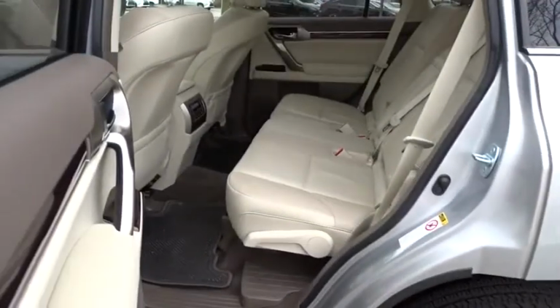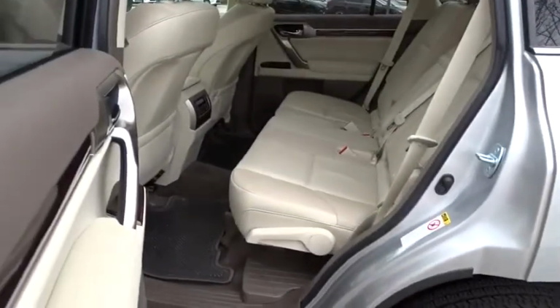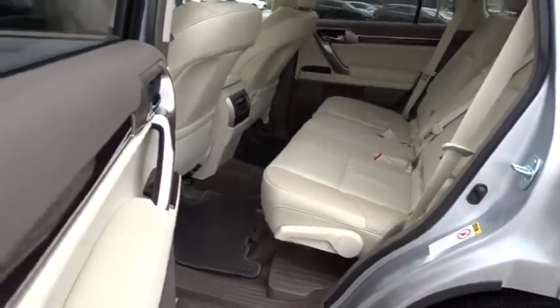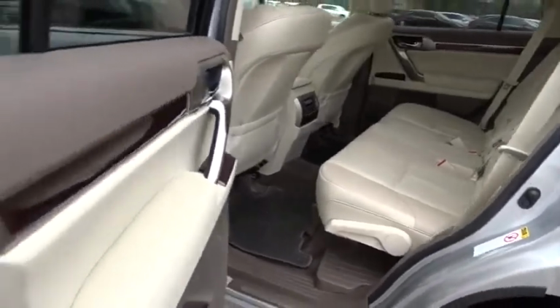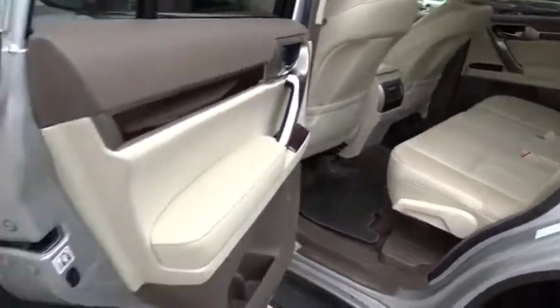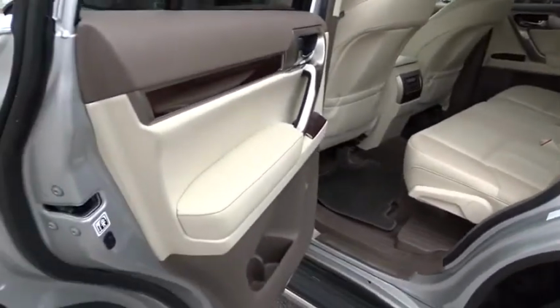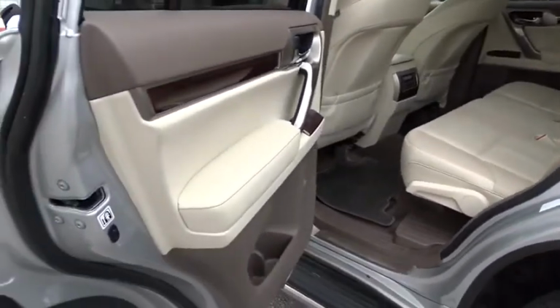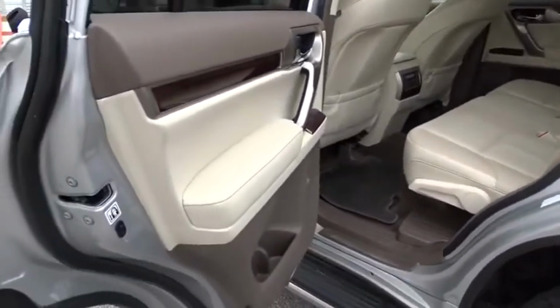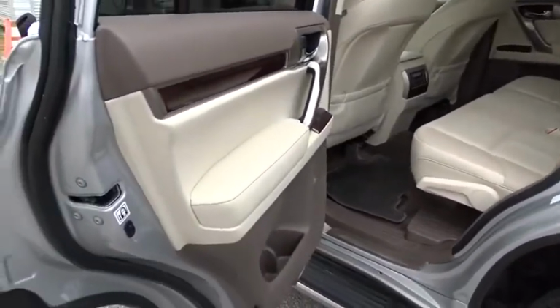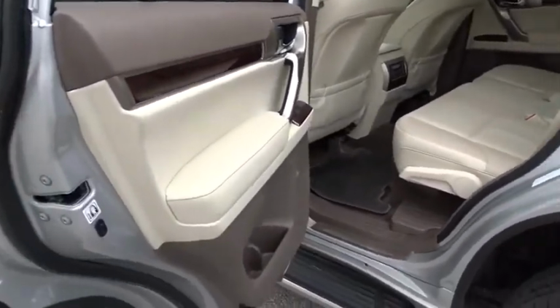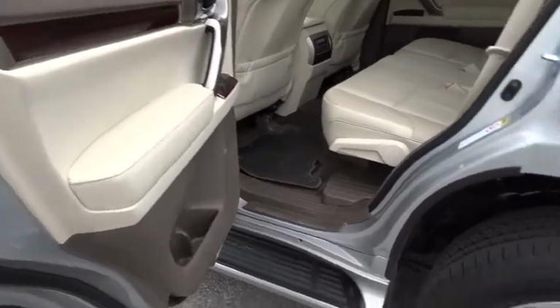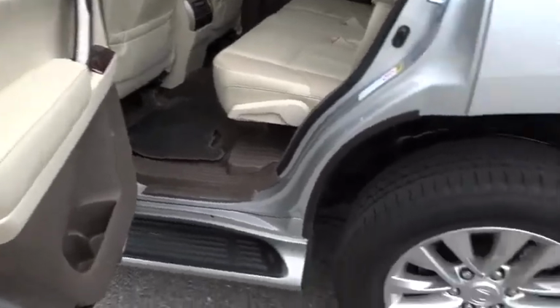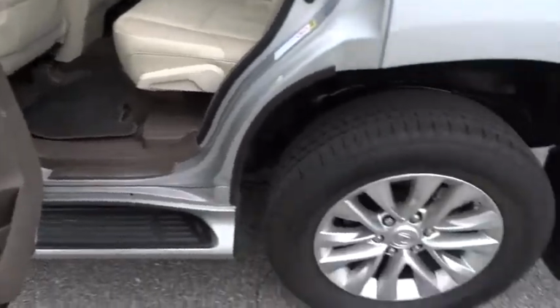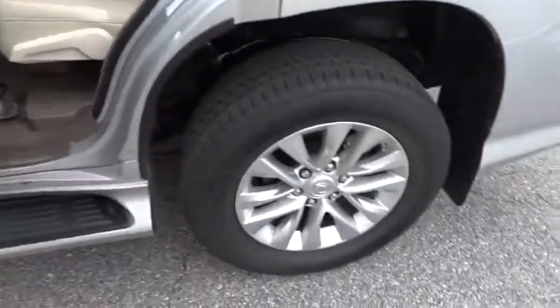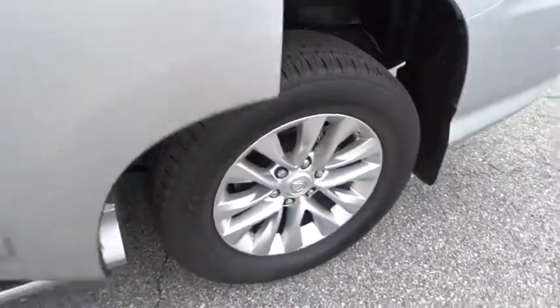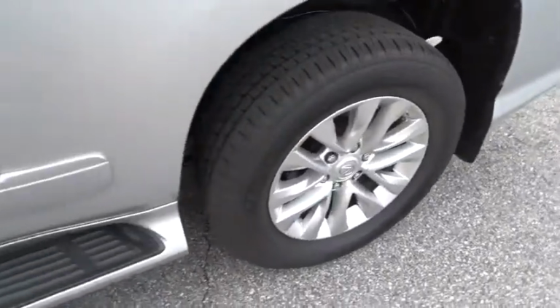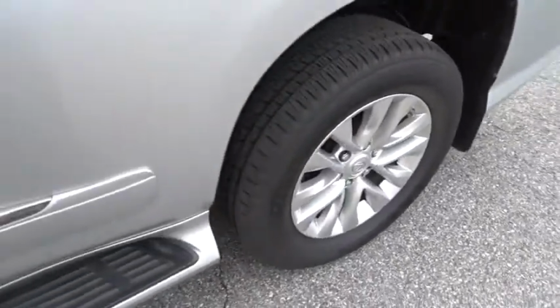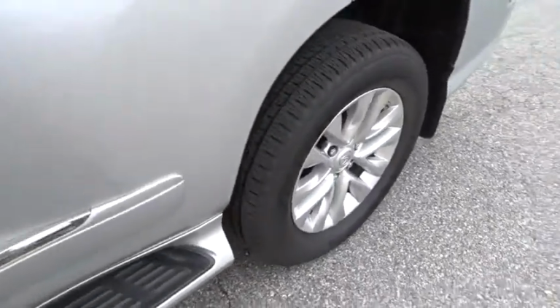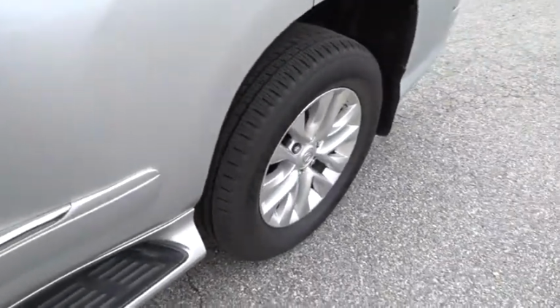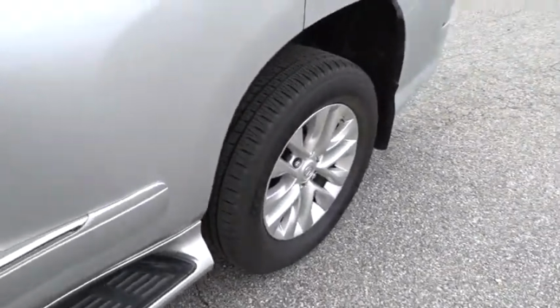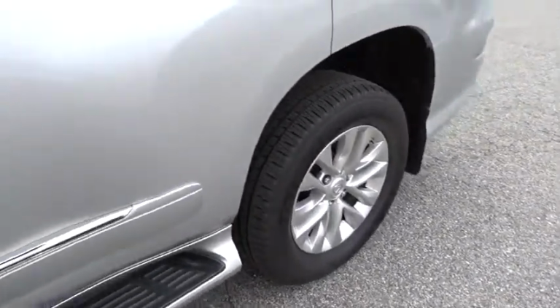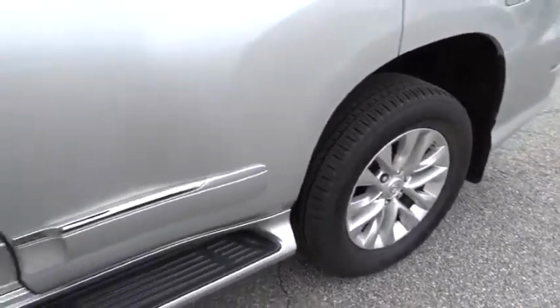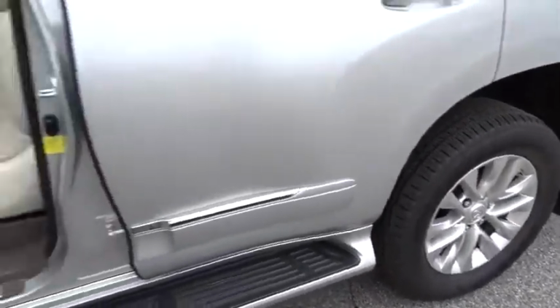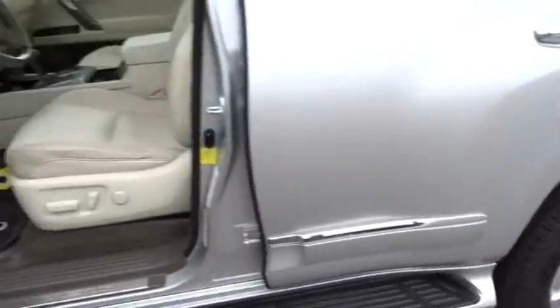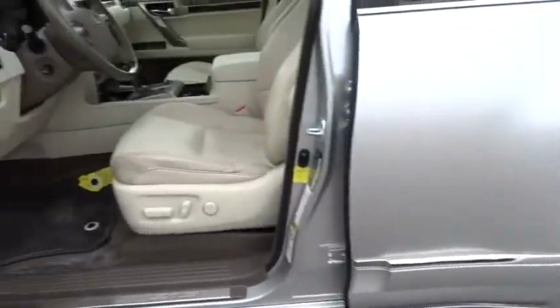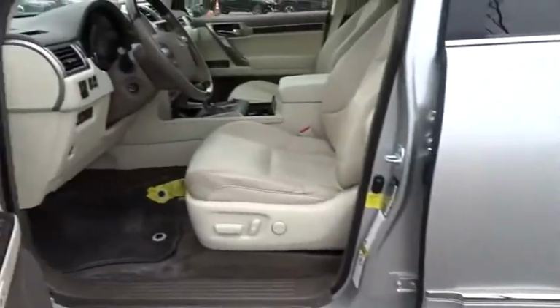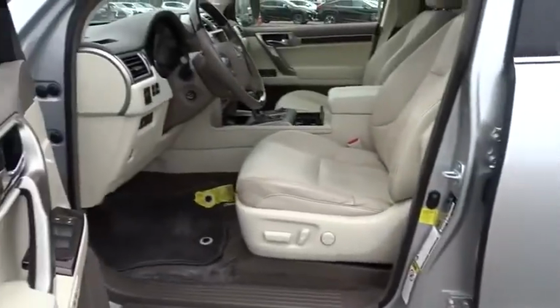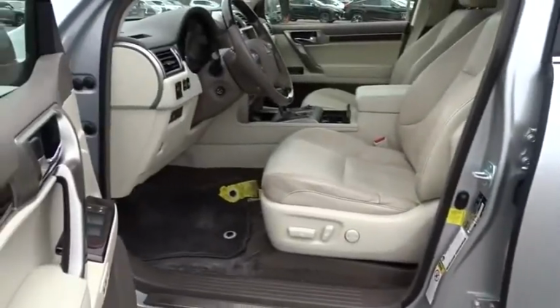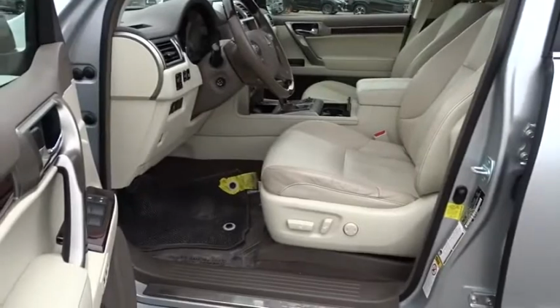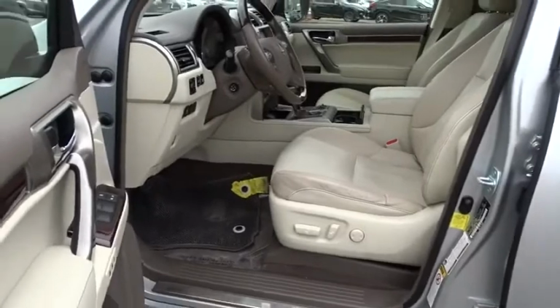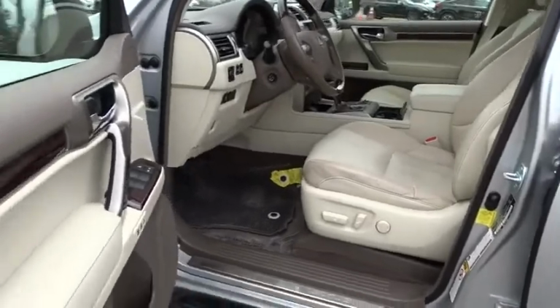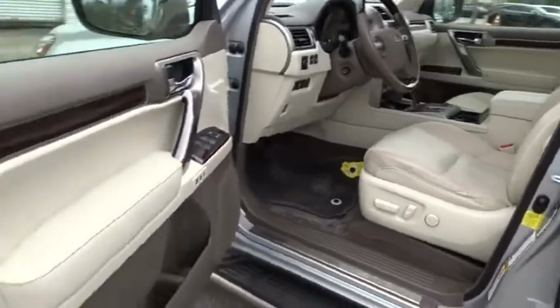Anti-lock braking system, traction control, steering wheel audio controls, power passenger seat, stability control, keyless entry, backup camera.